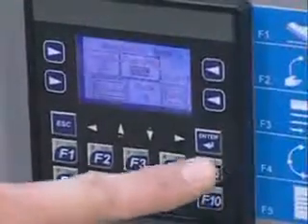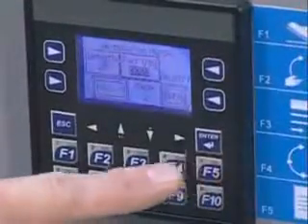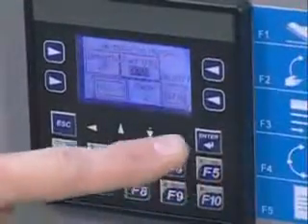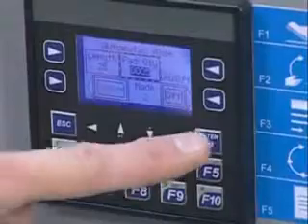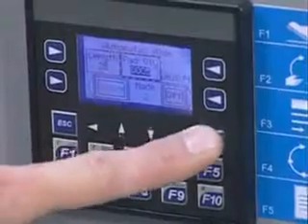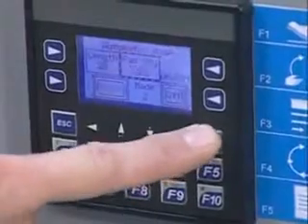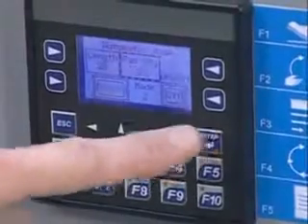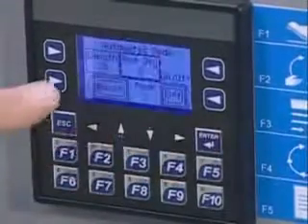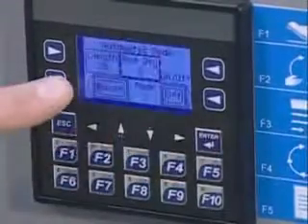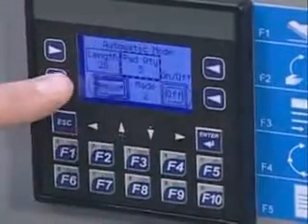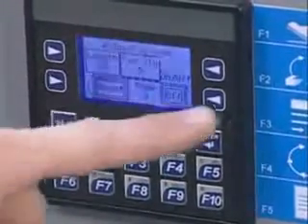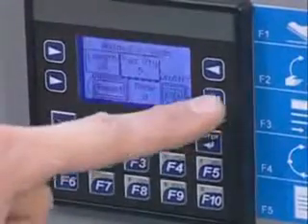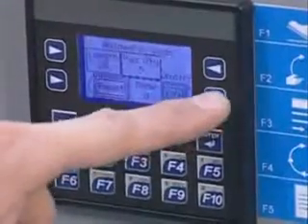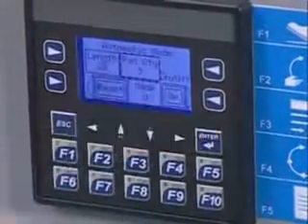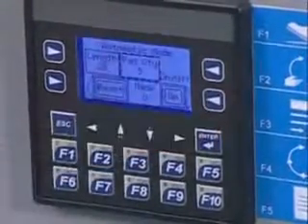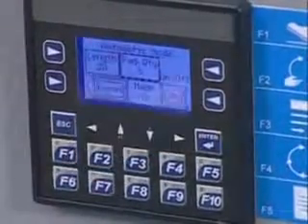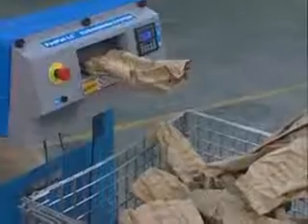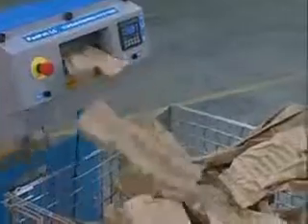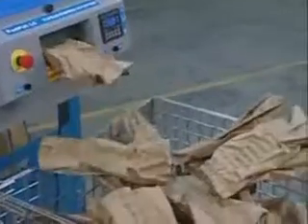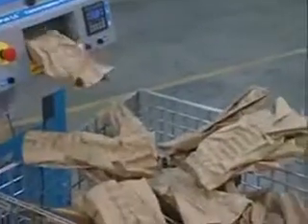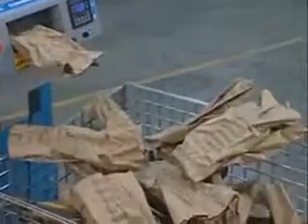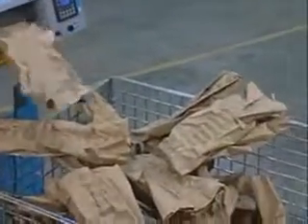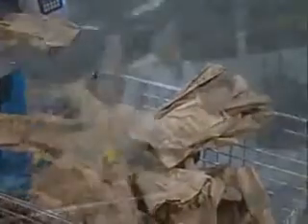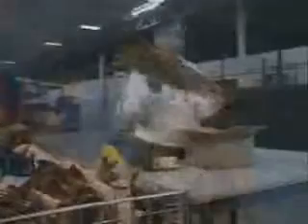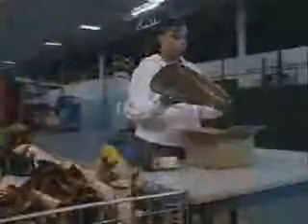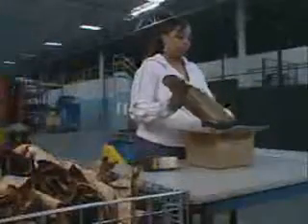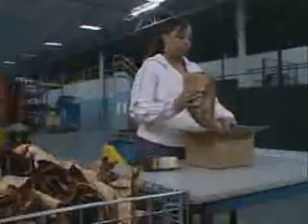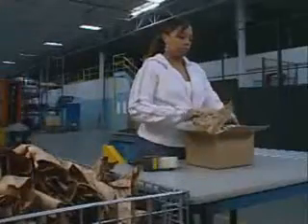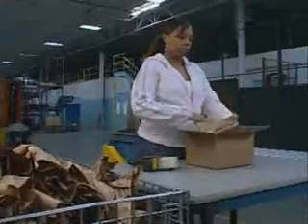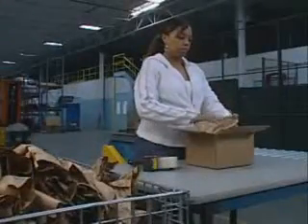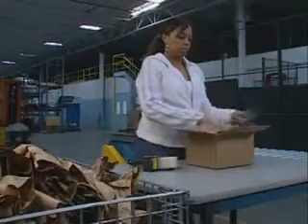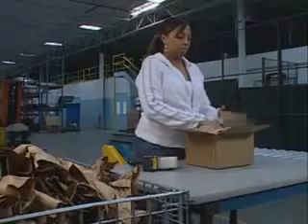In automatic mode, the operator selects the desired pad length and how many pads are required. This mode can be used to fill a bin when multiple operators are using pads produced by one machine.